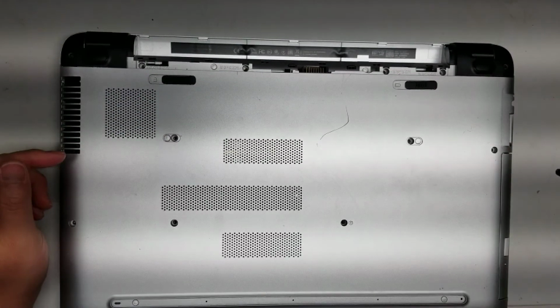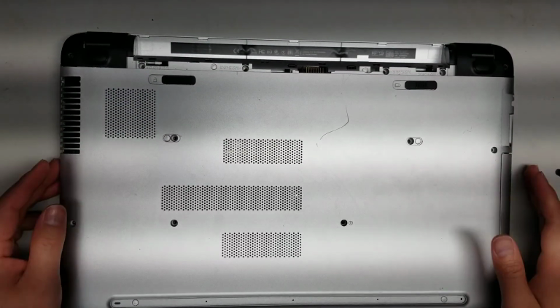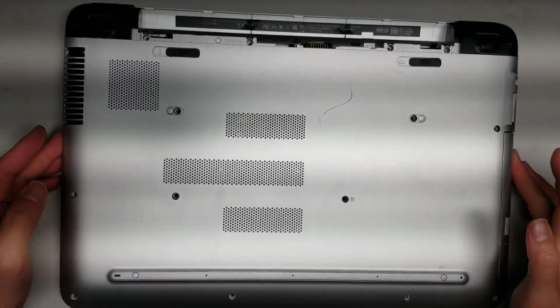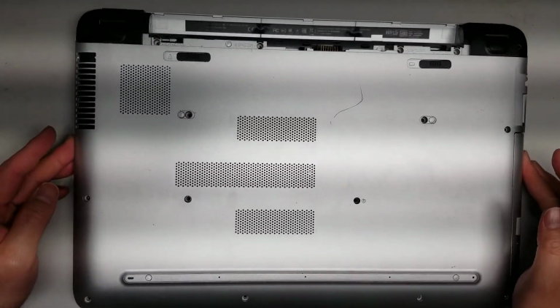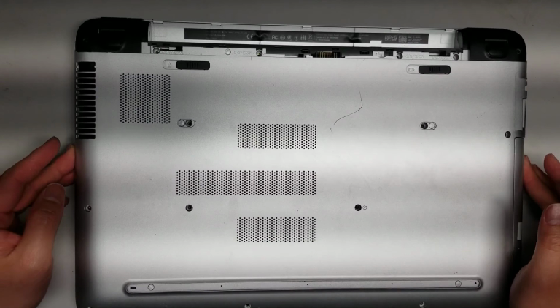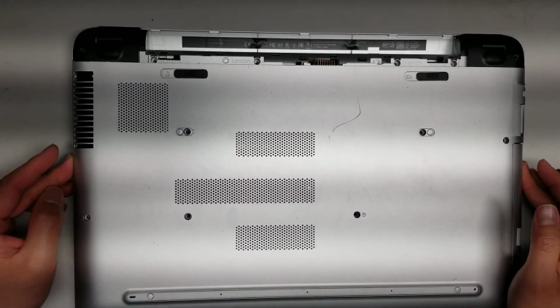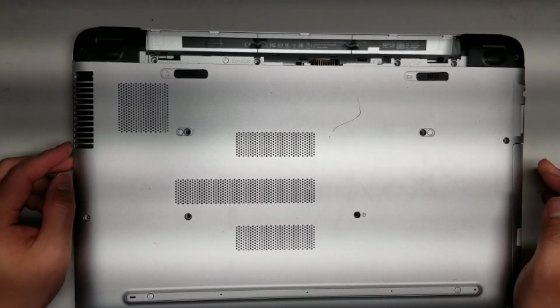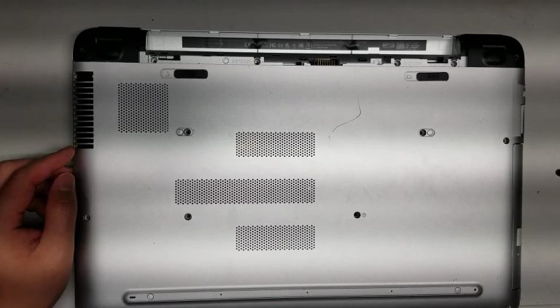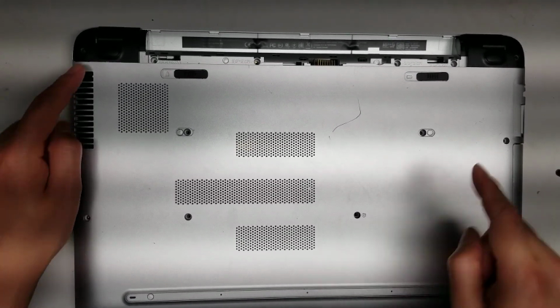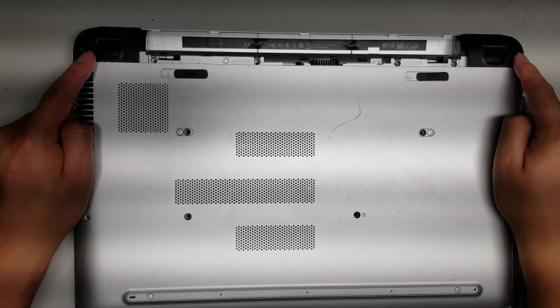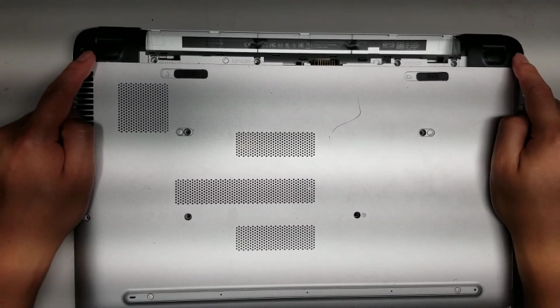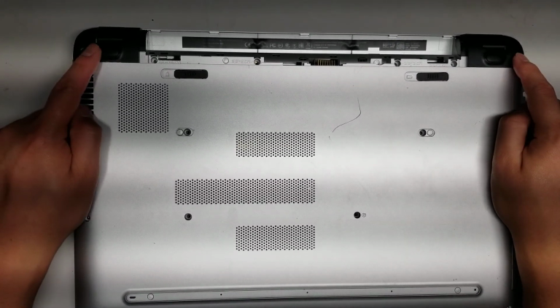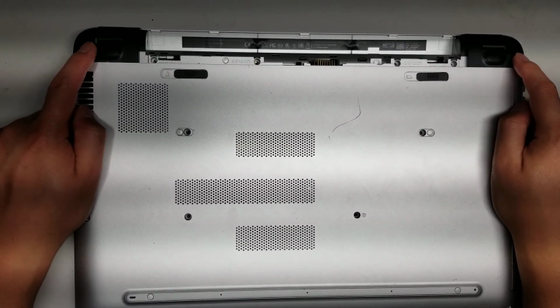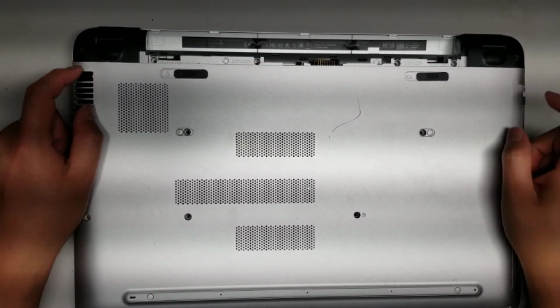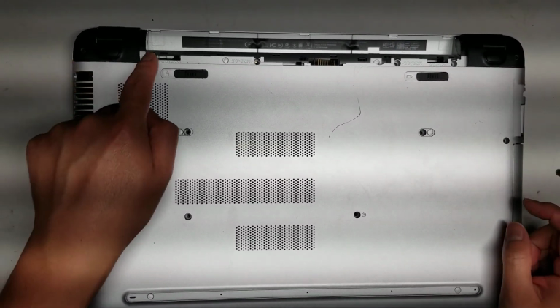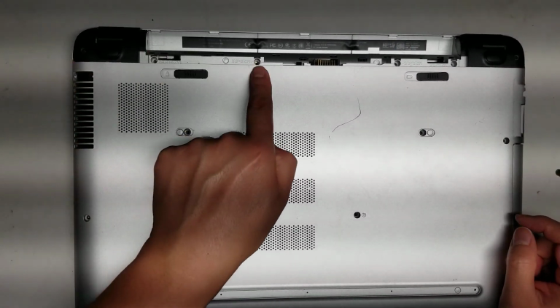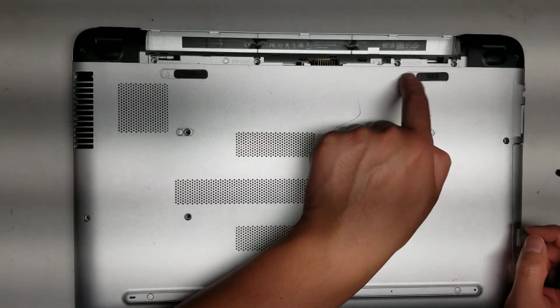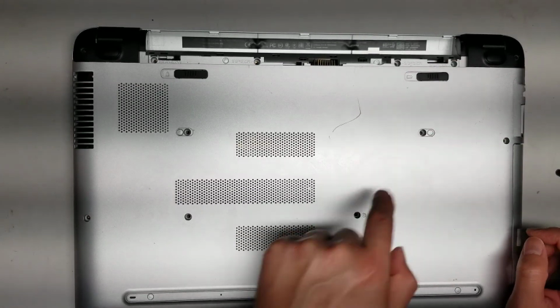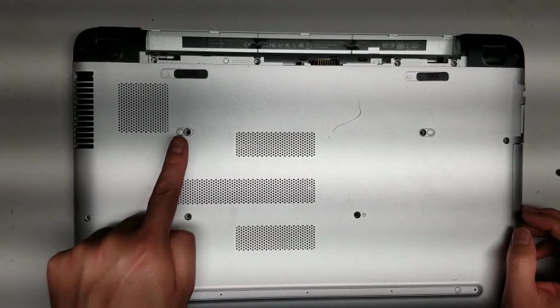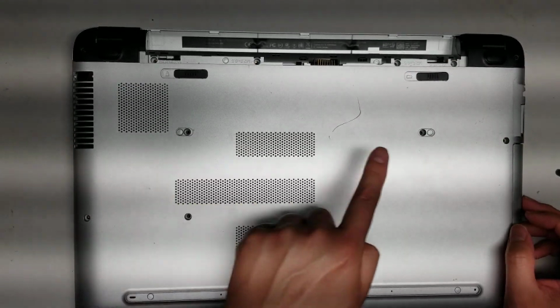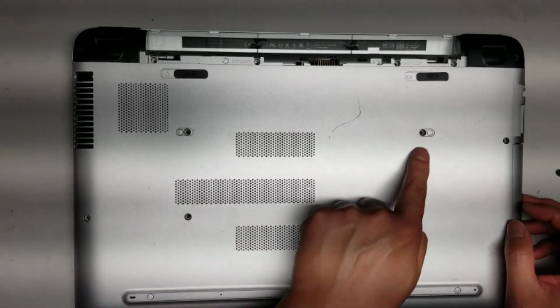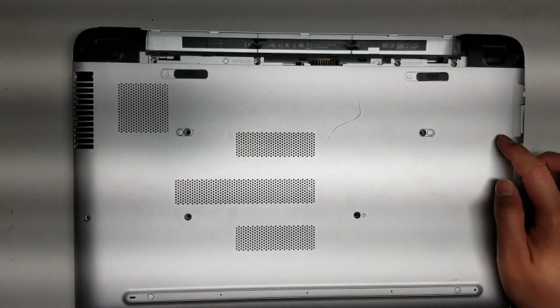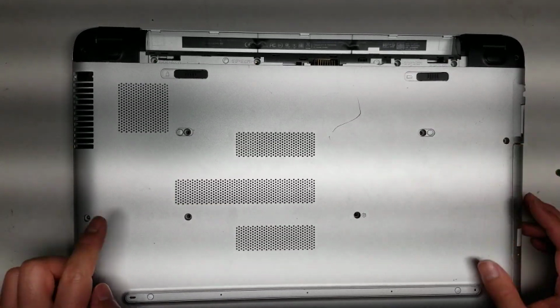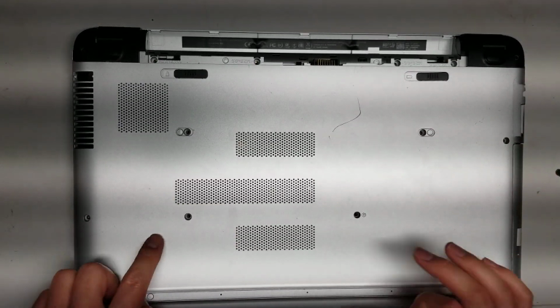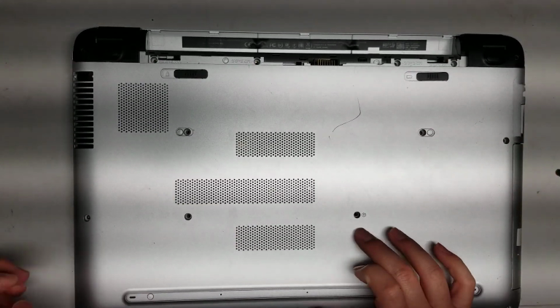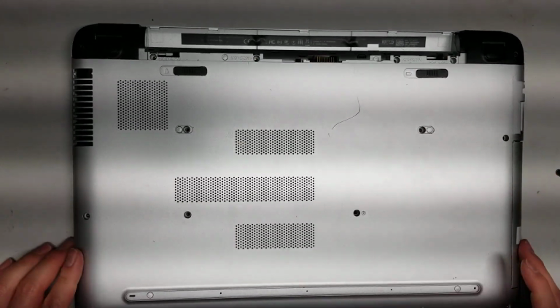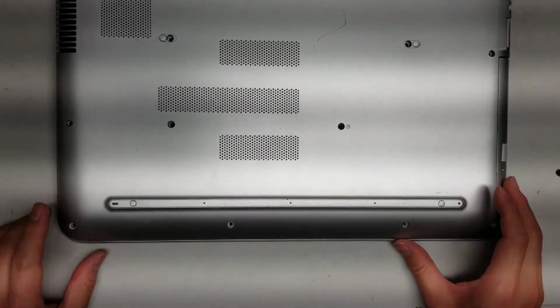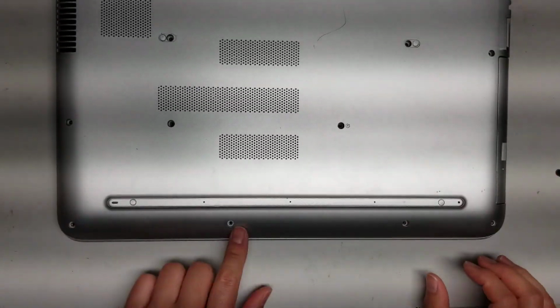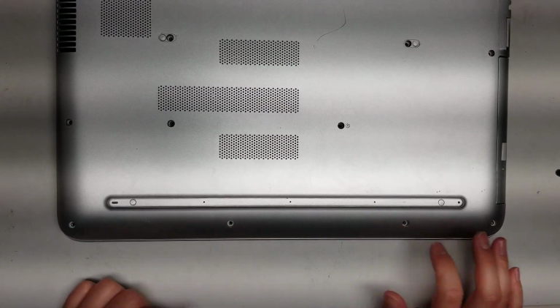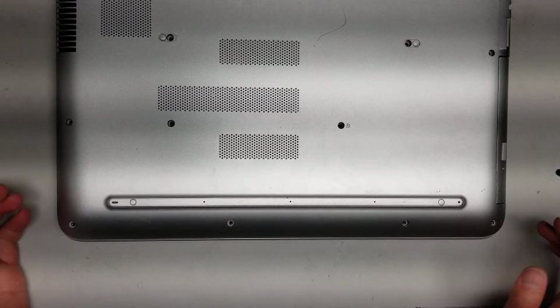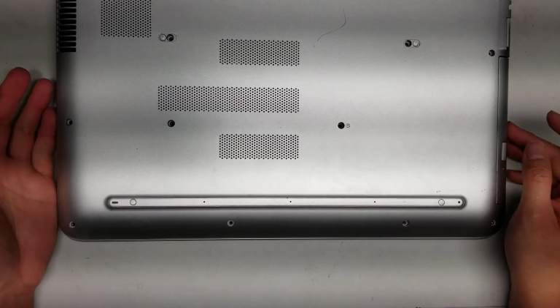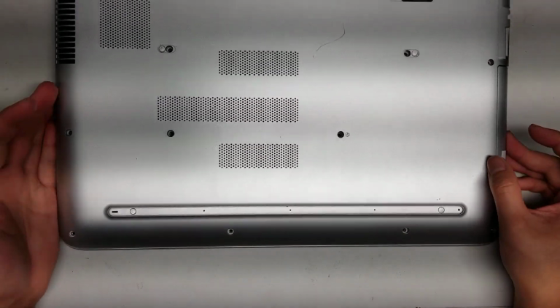After you do that, you want to remove all the screws from the bottom. There are 16 screws total. So remove all those screws.